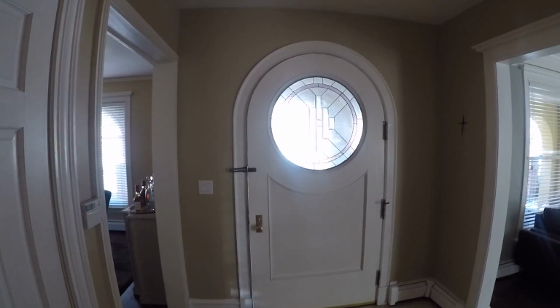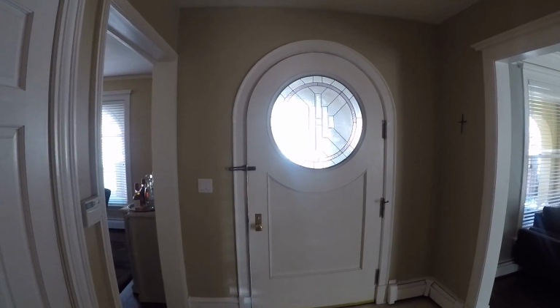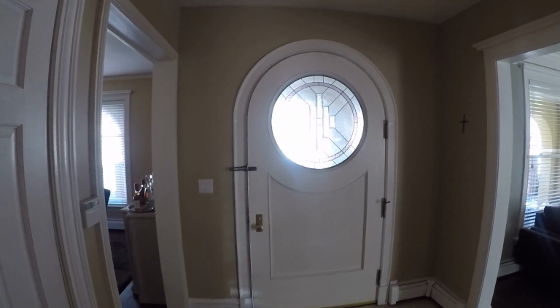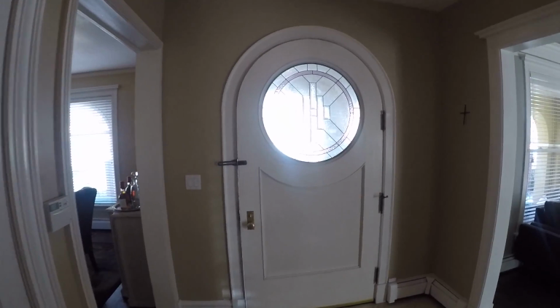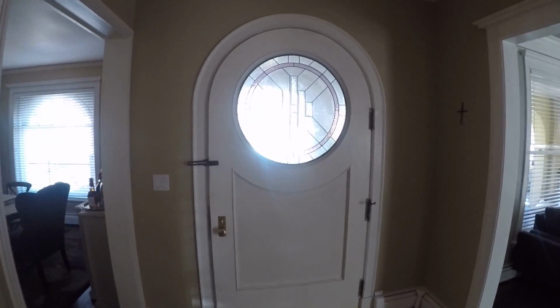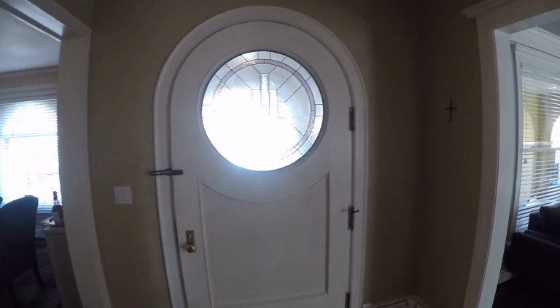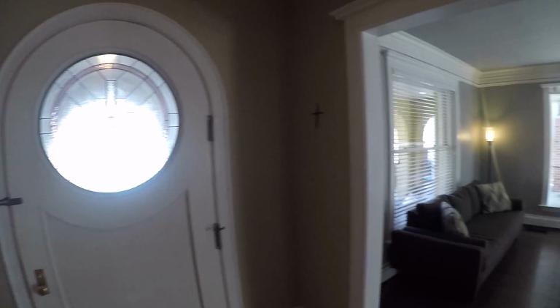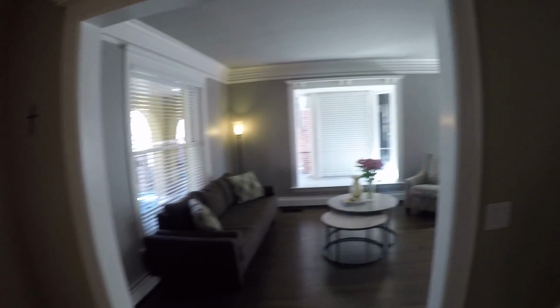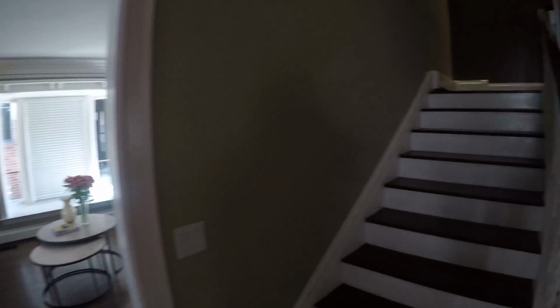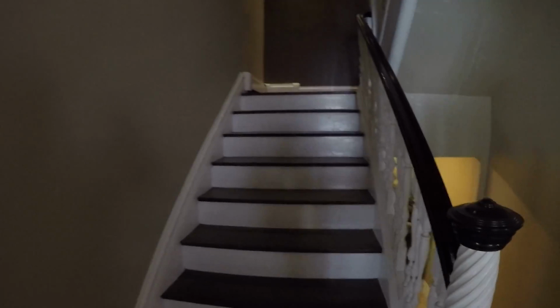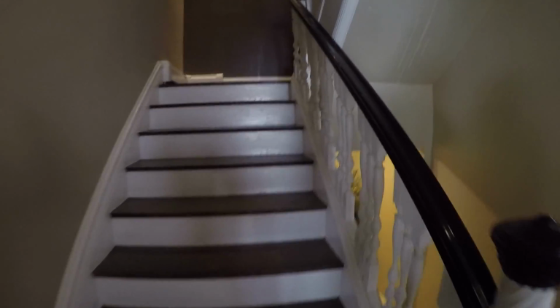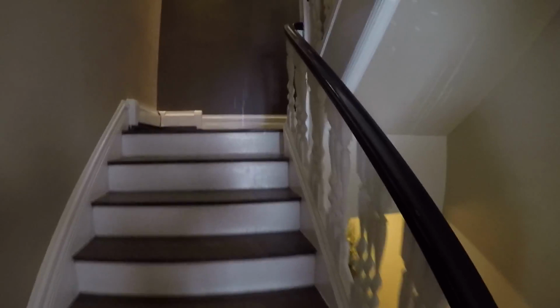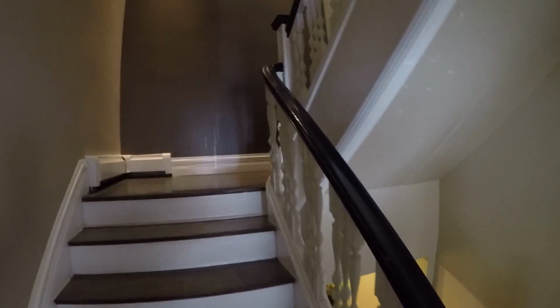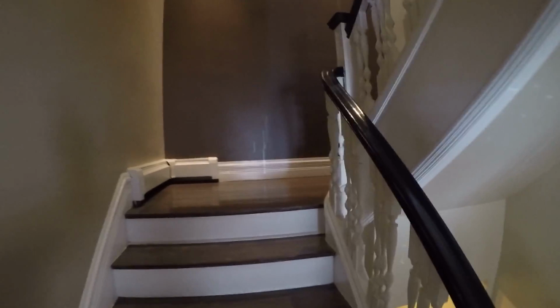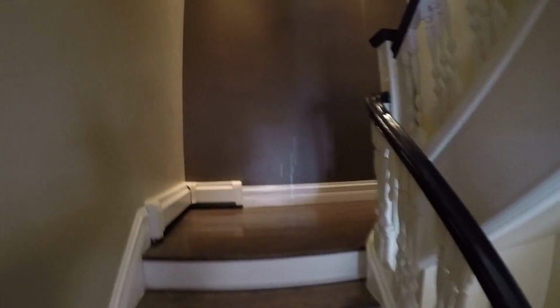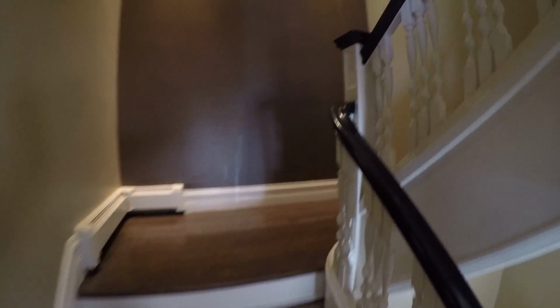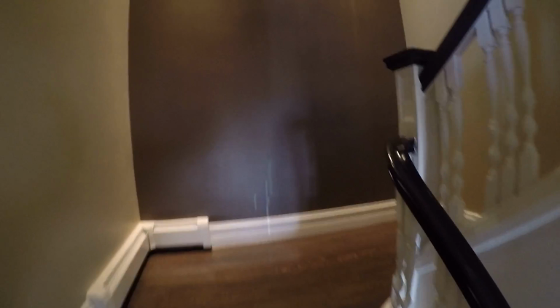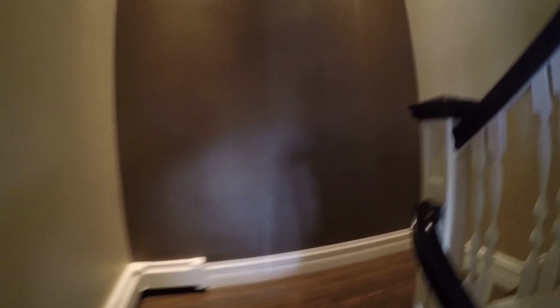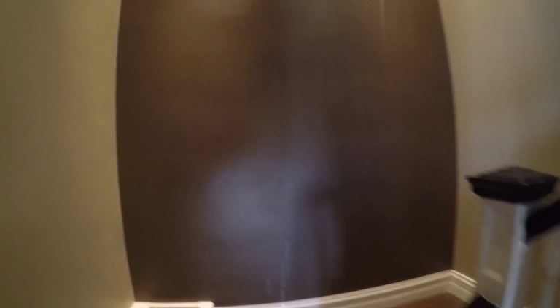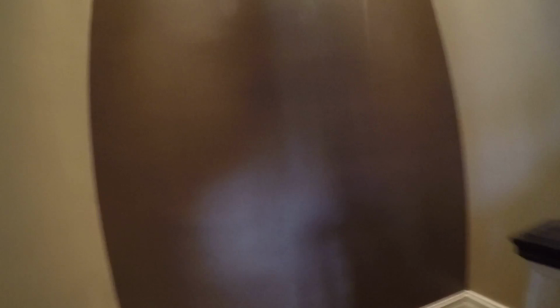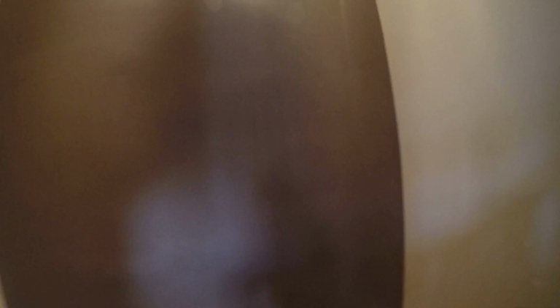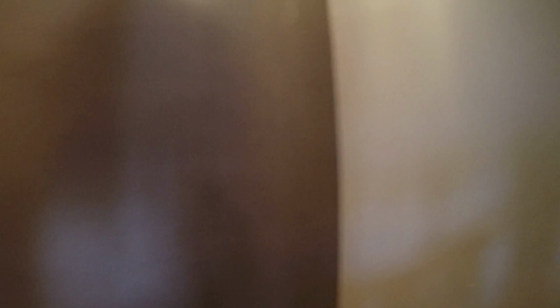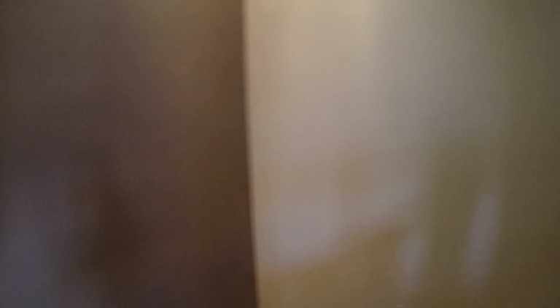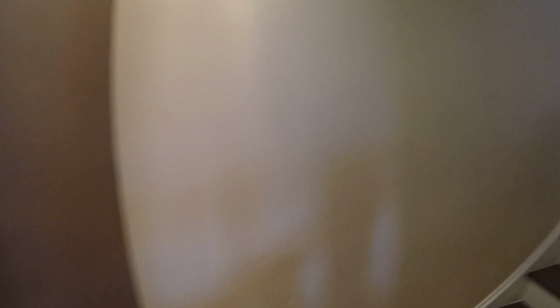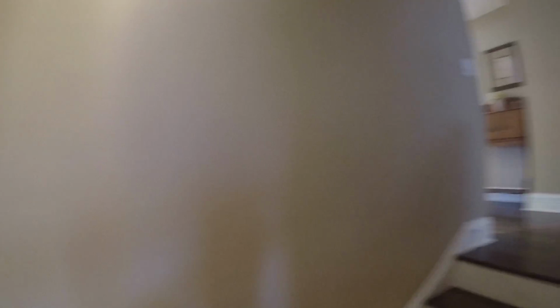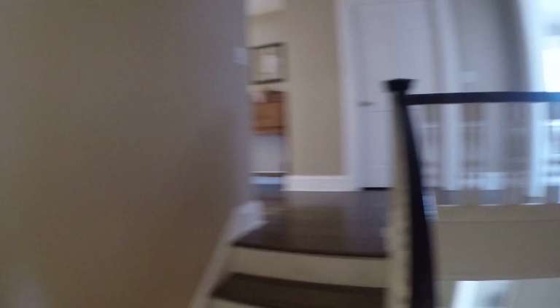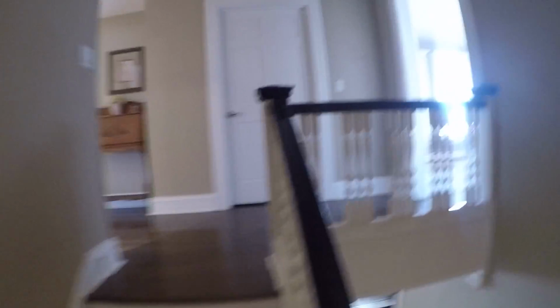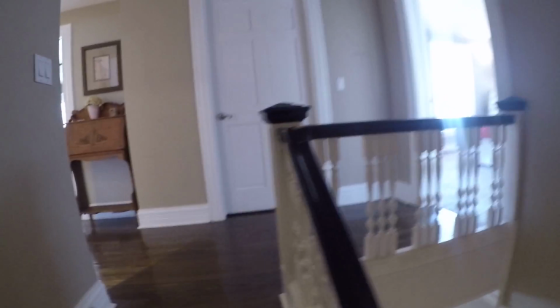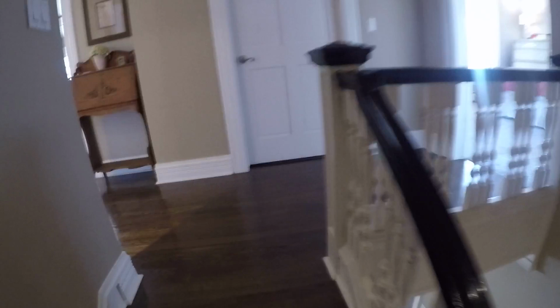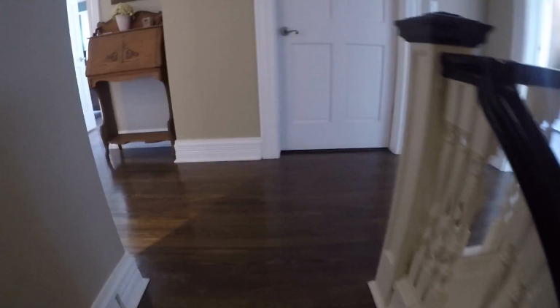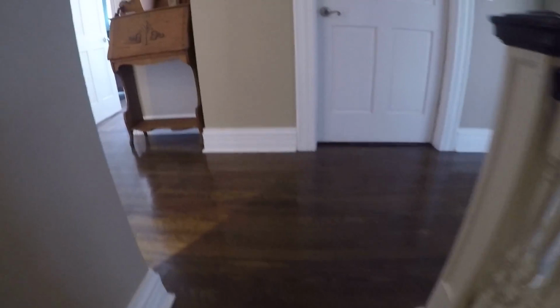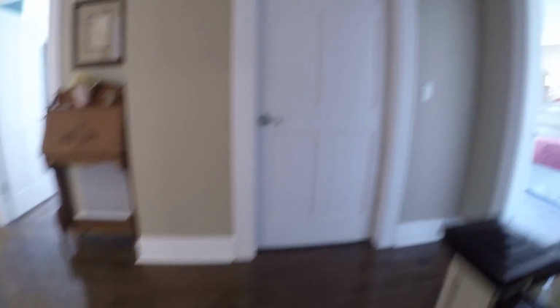Back at that front door. Now I'm going upstairs. I need some paintings. These are really nice floors.